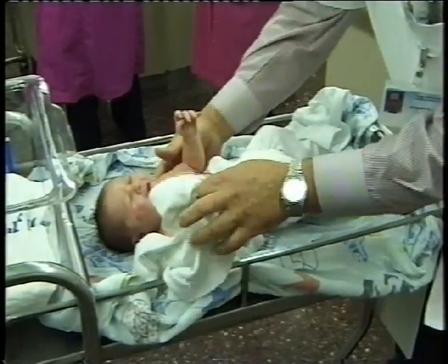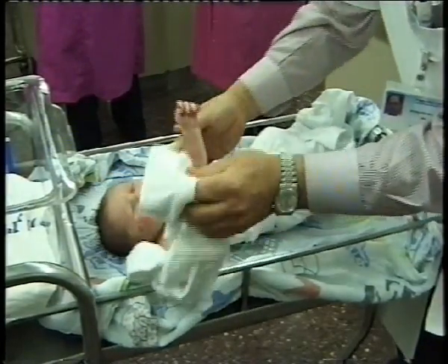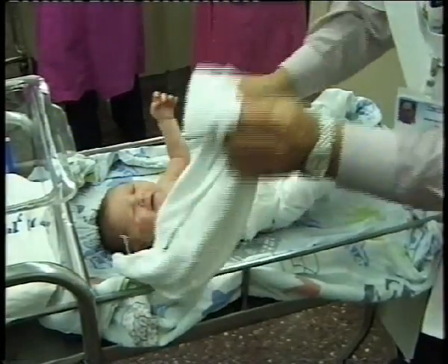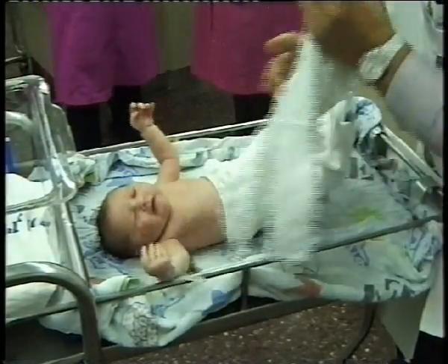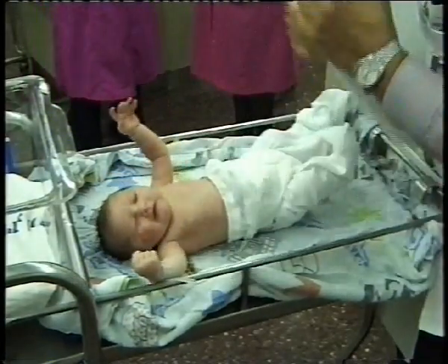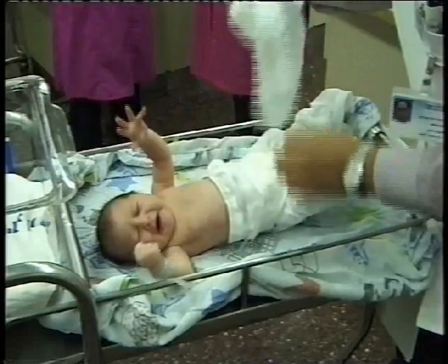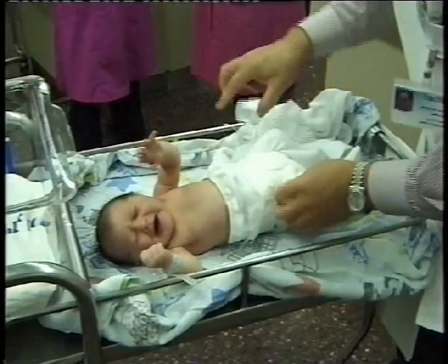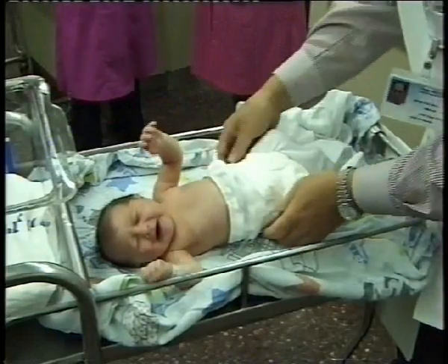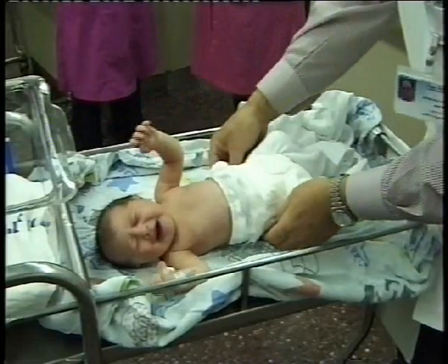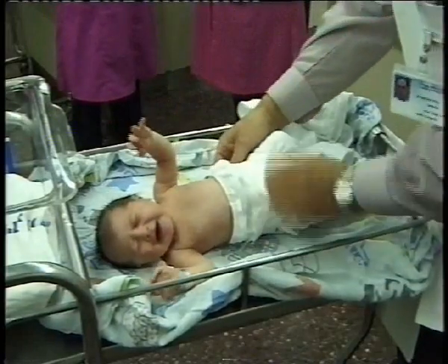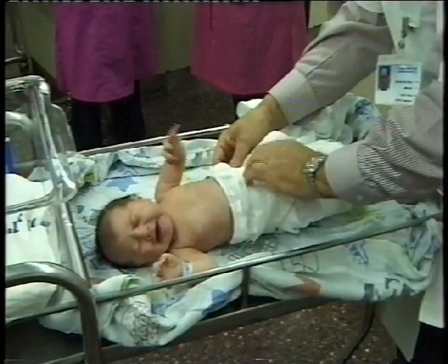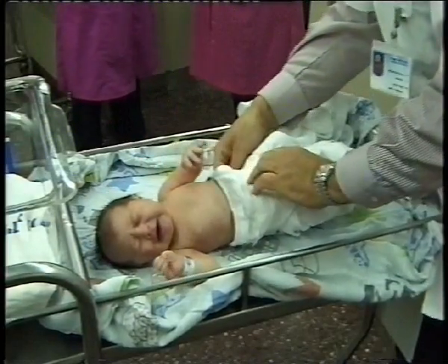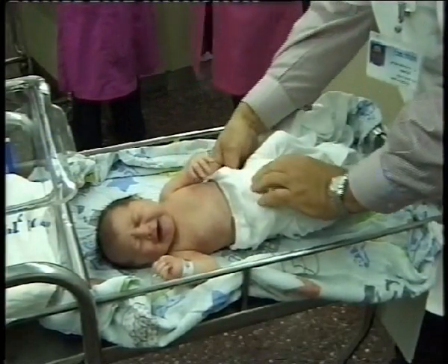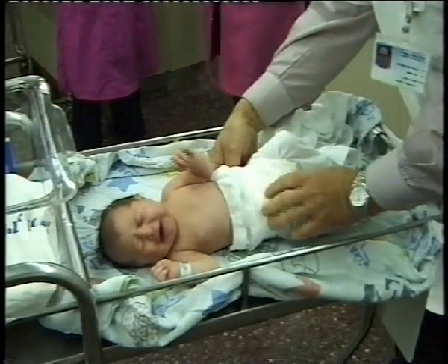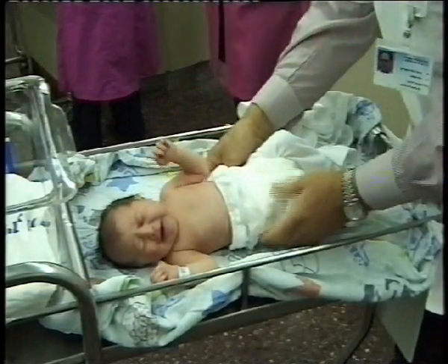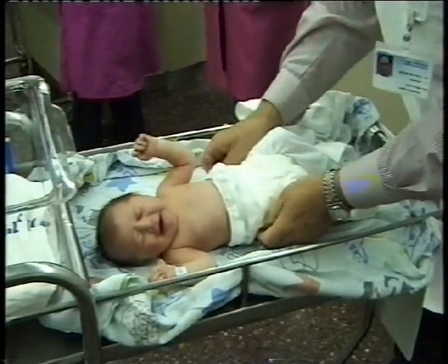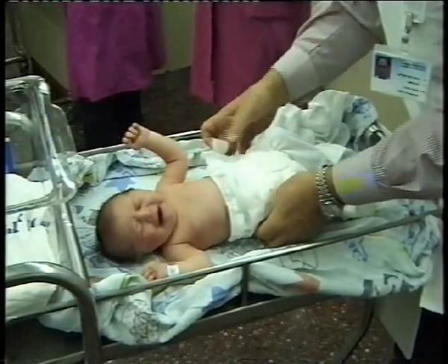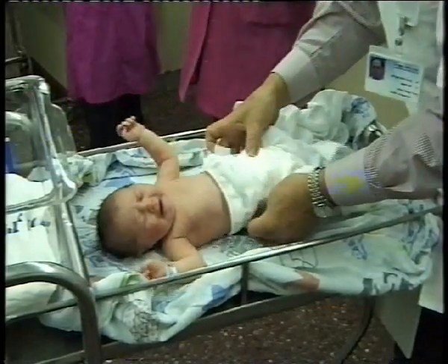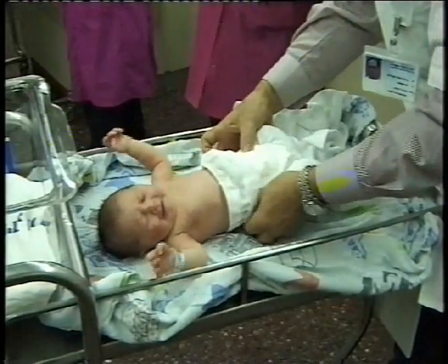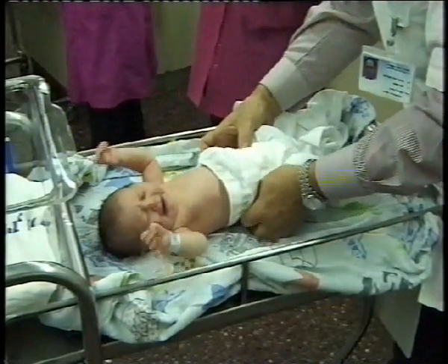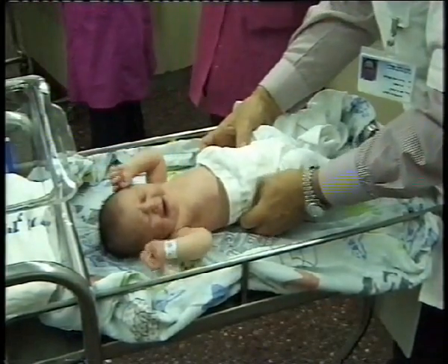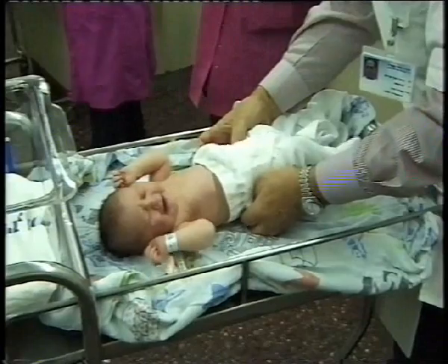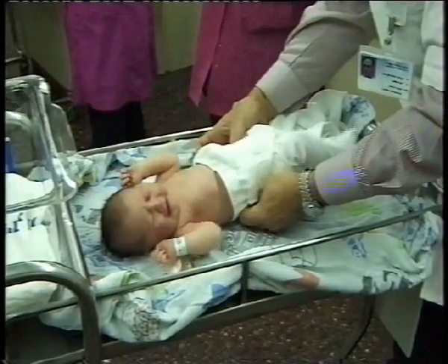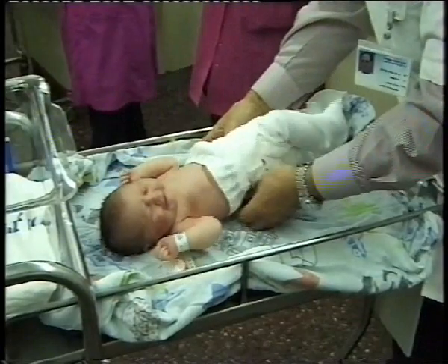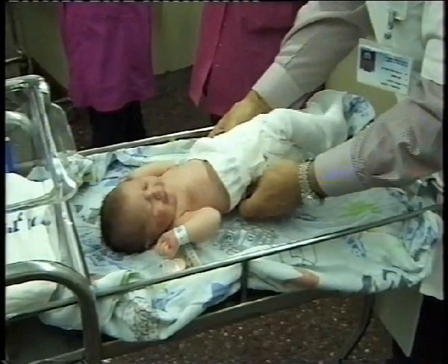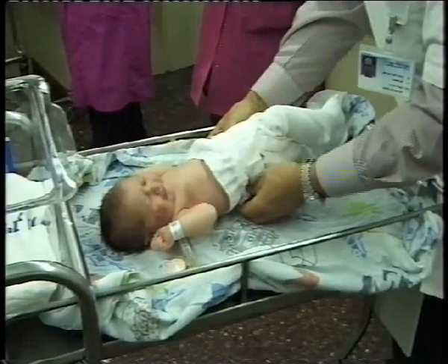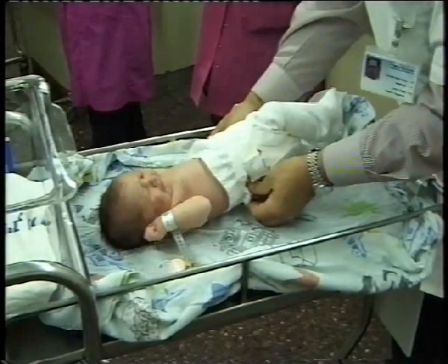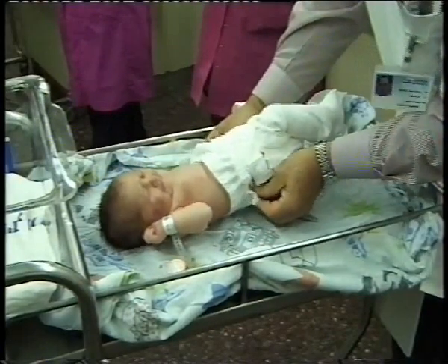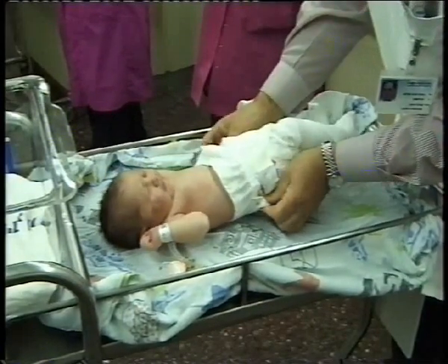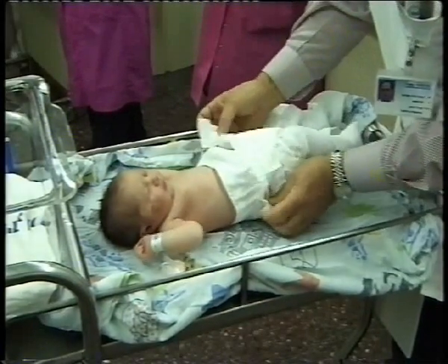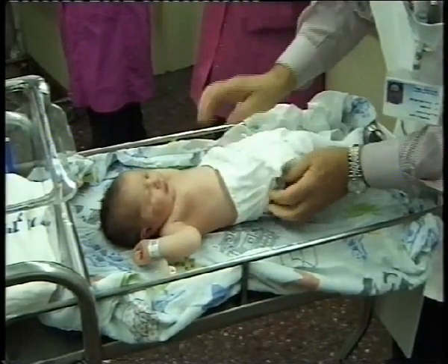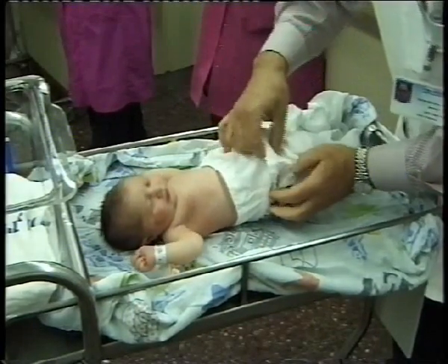Note the normal activity in the room. The baby should be fully undressed, and one should note the general appearance of the baby as well as the spontaneous motion.